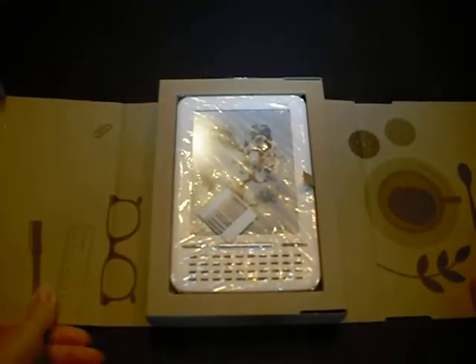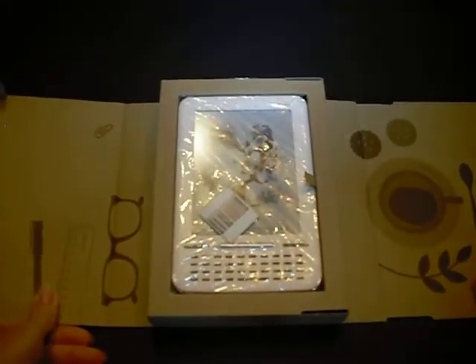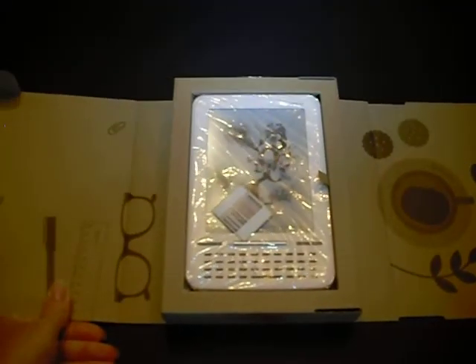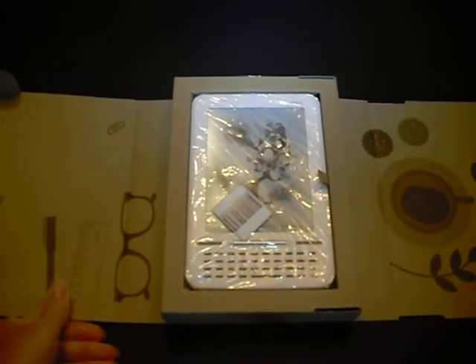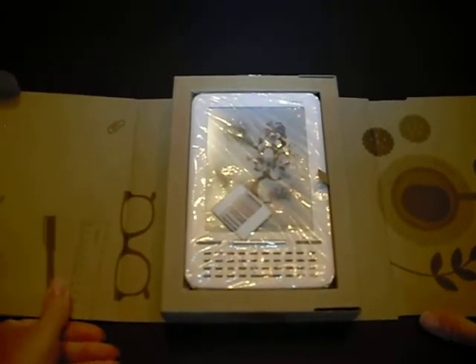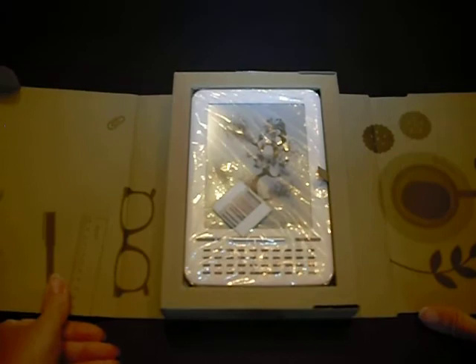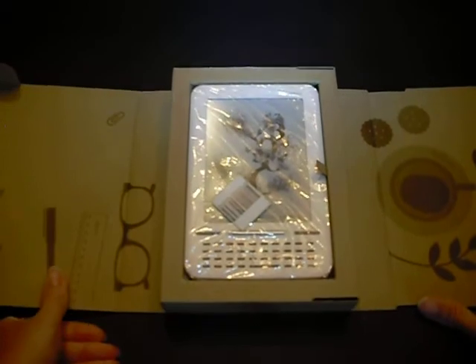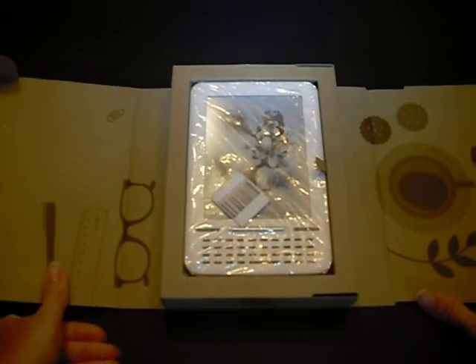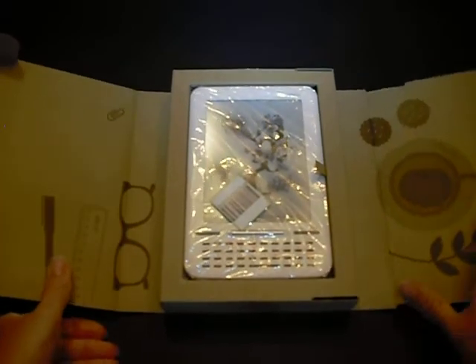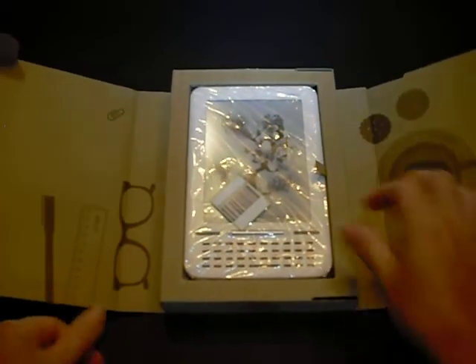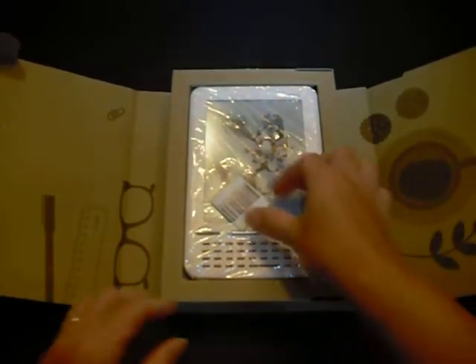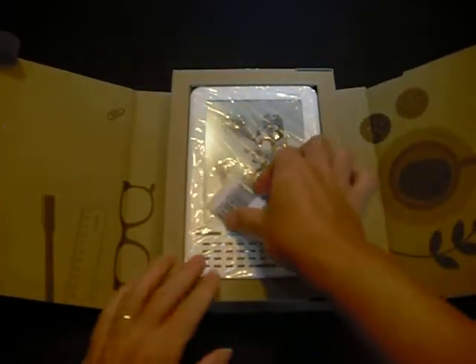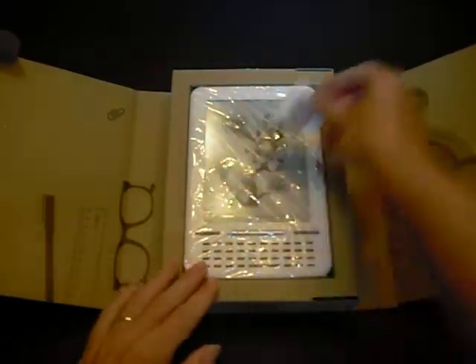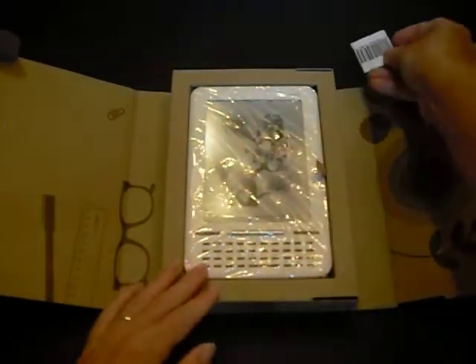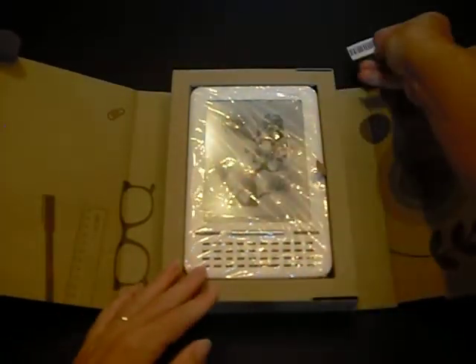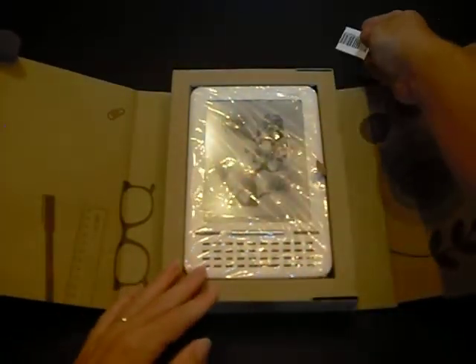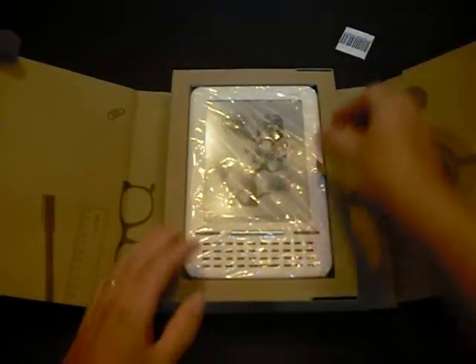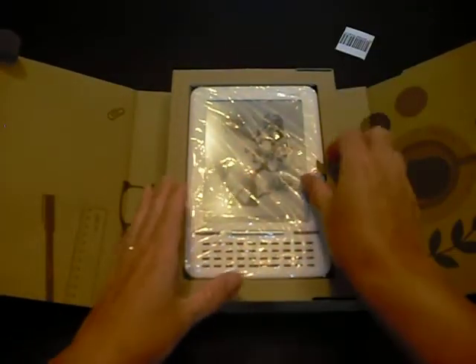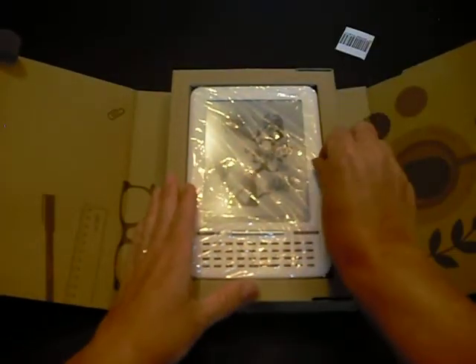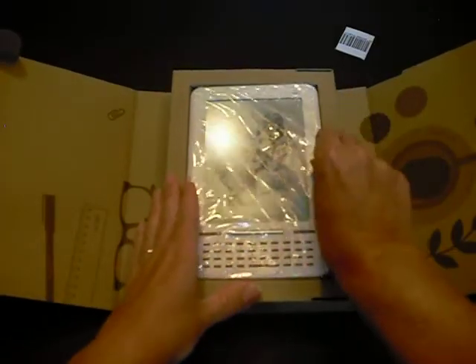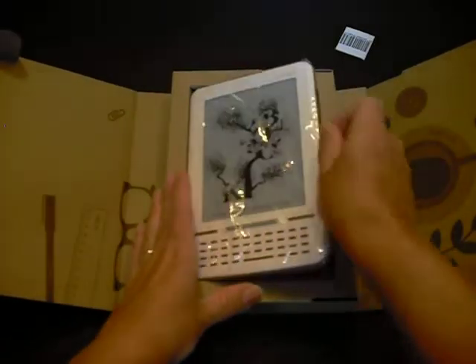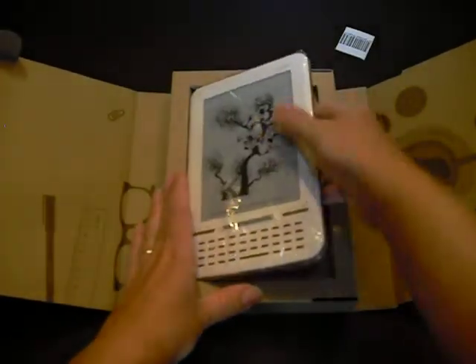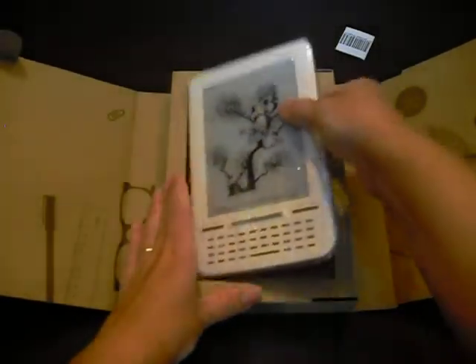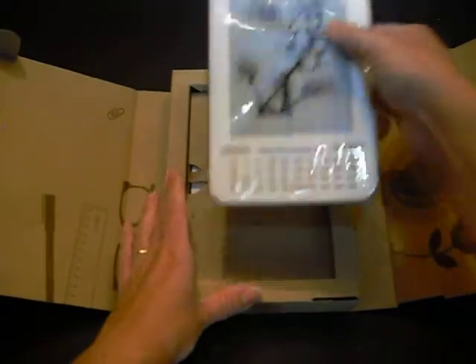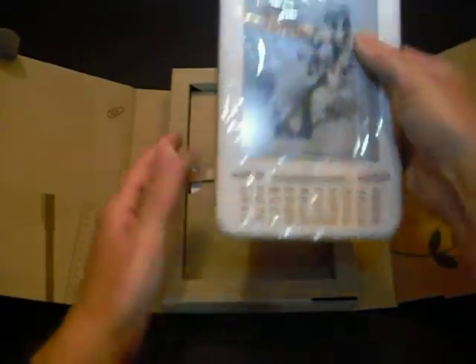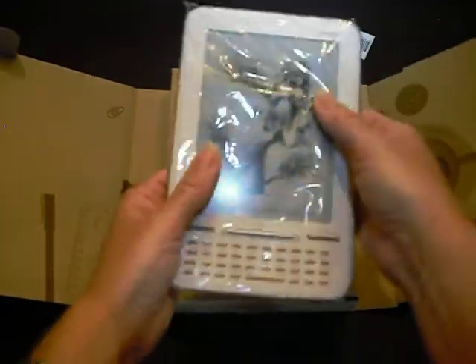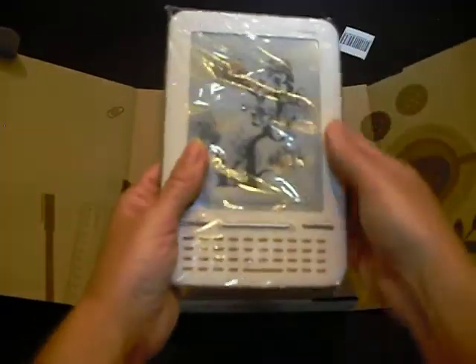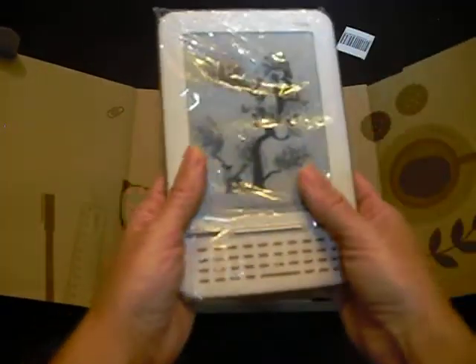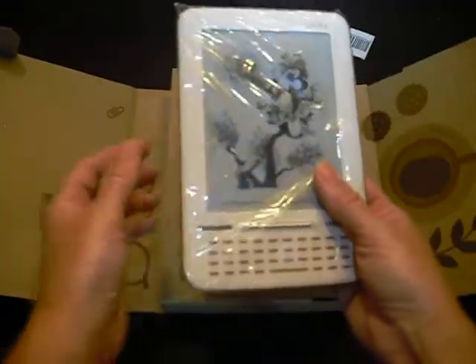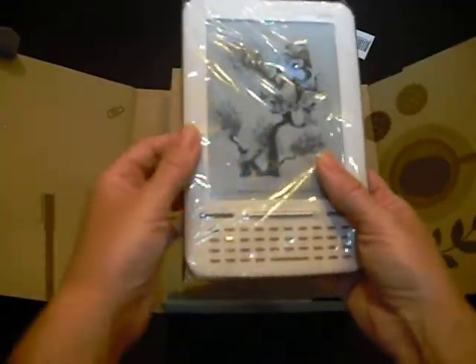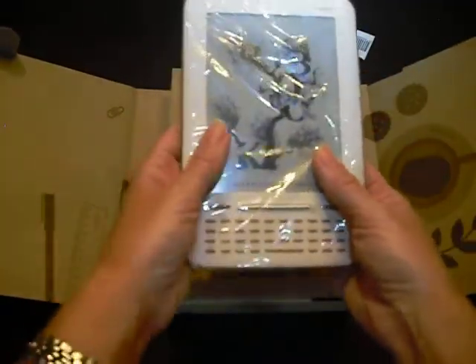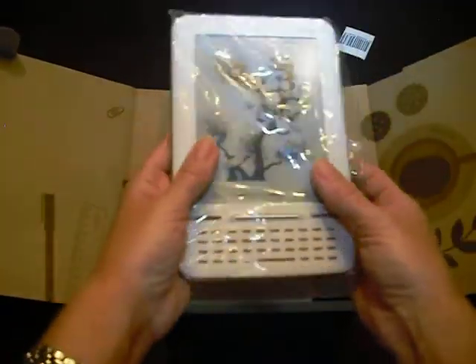As you can see, one of the comments that's been often mentioned on blogs and forums about the new device is its striking similarity to a Kindle in size, coloring, shape, and keyboard.